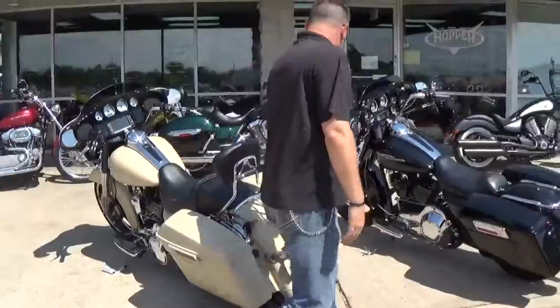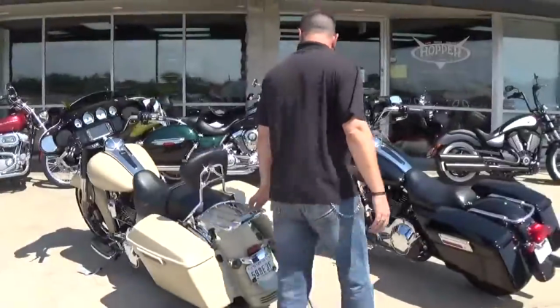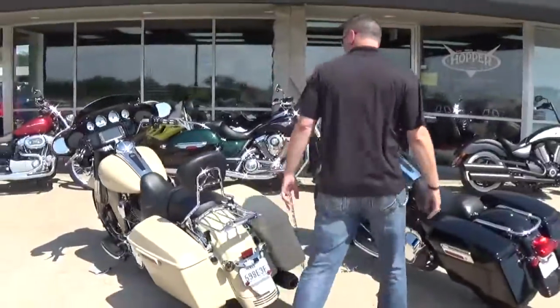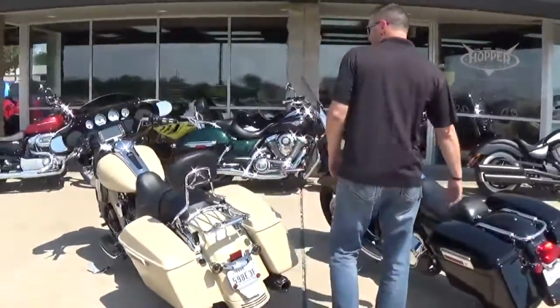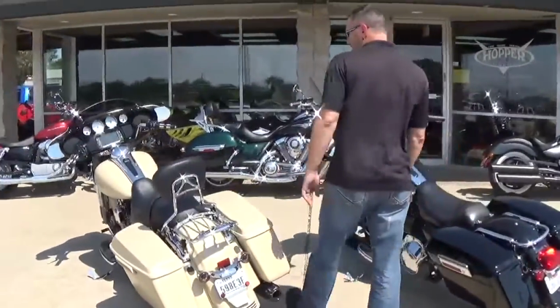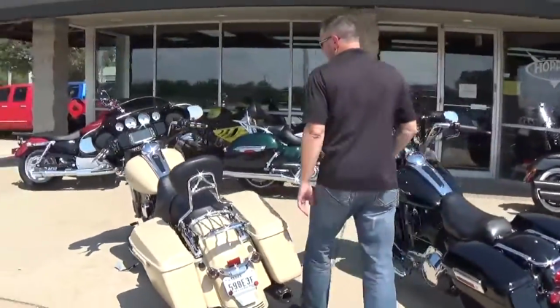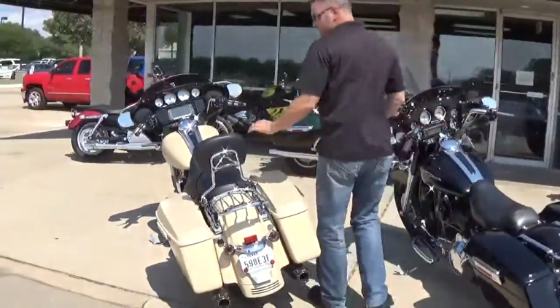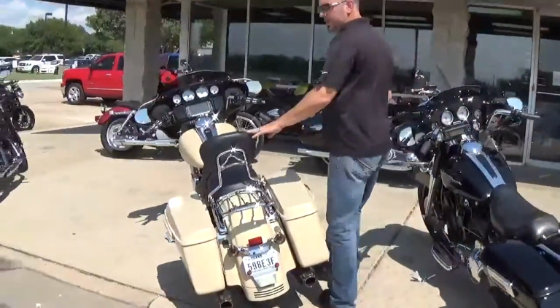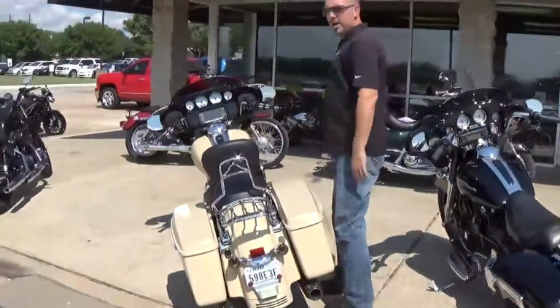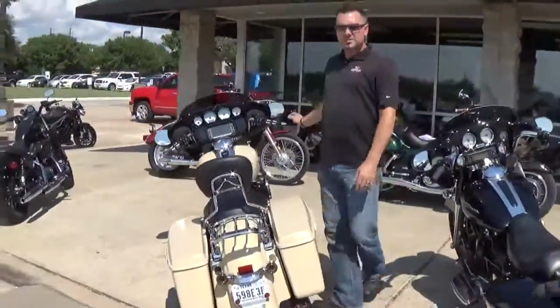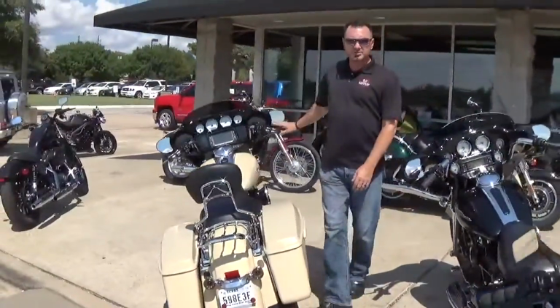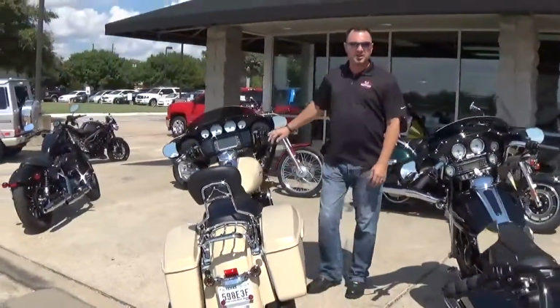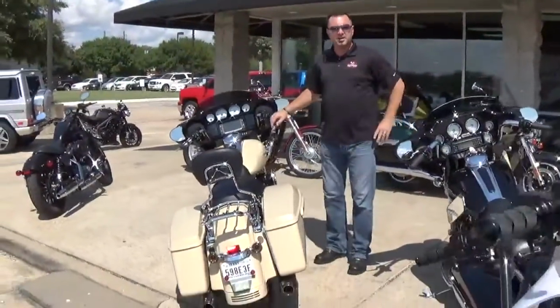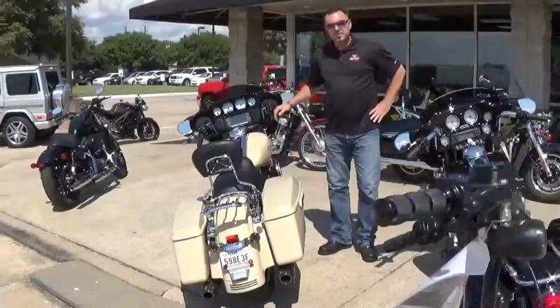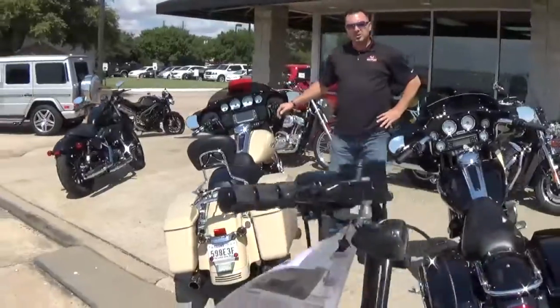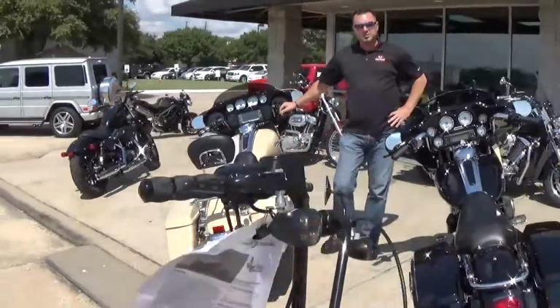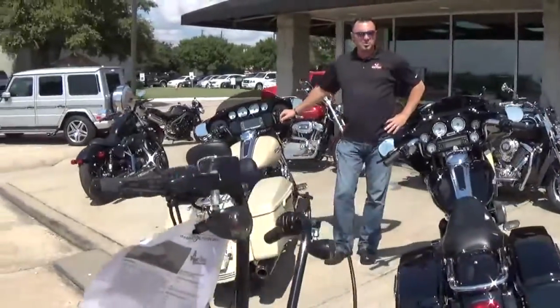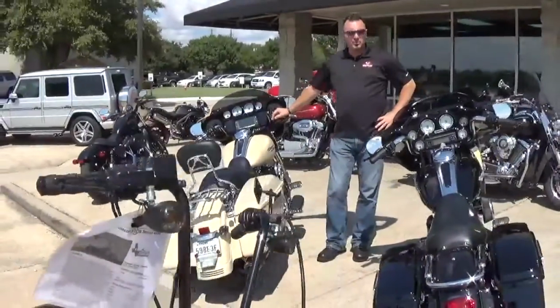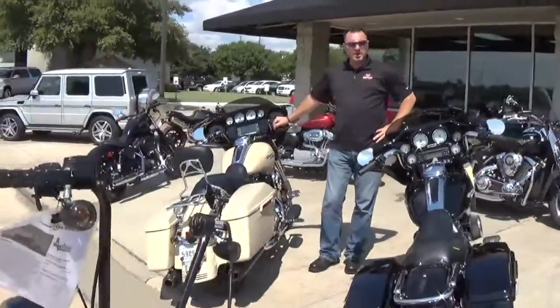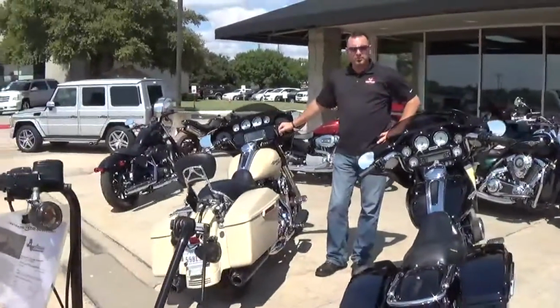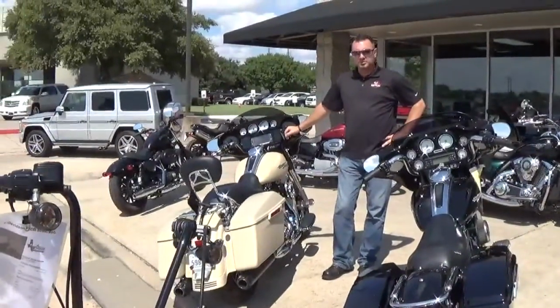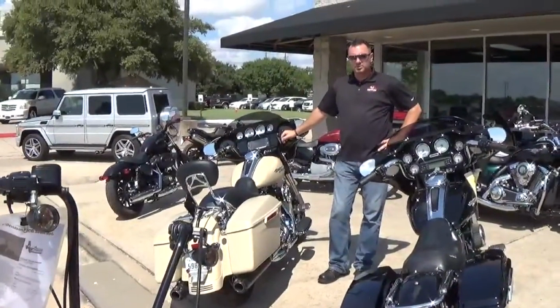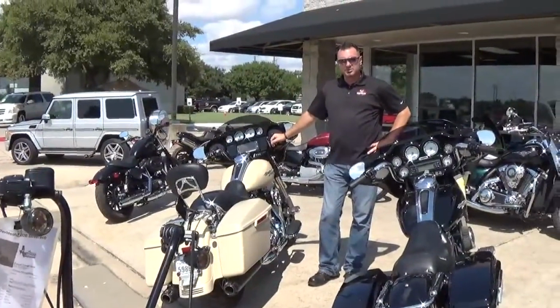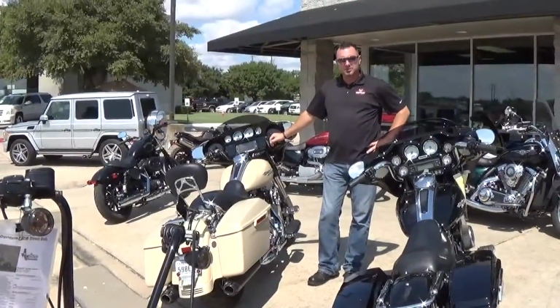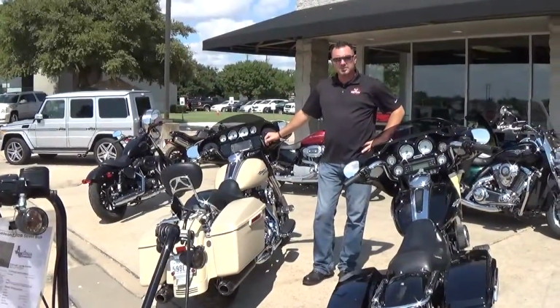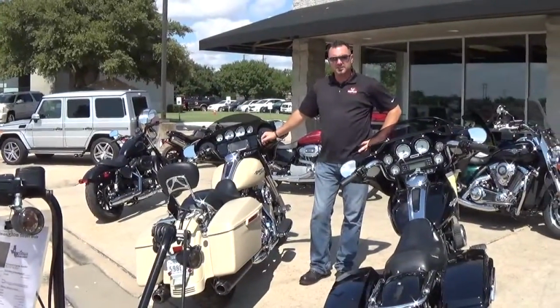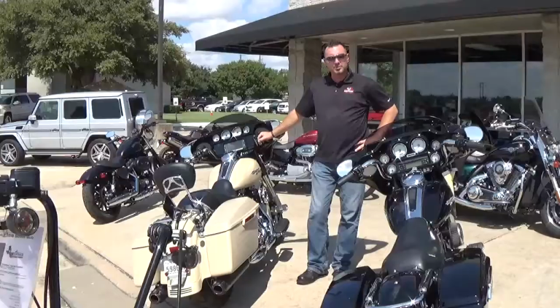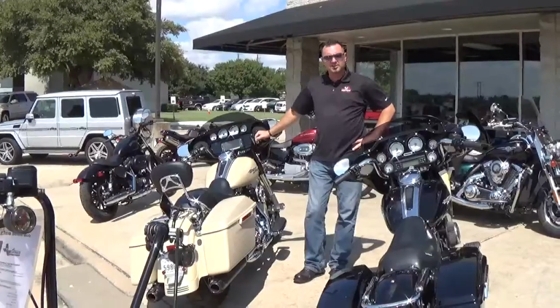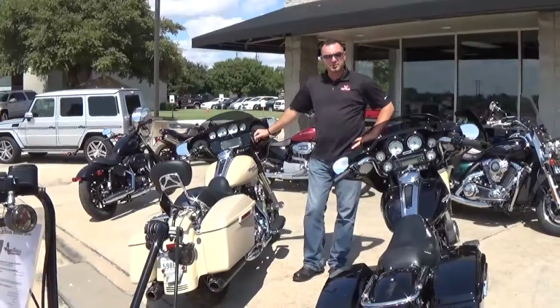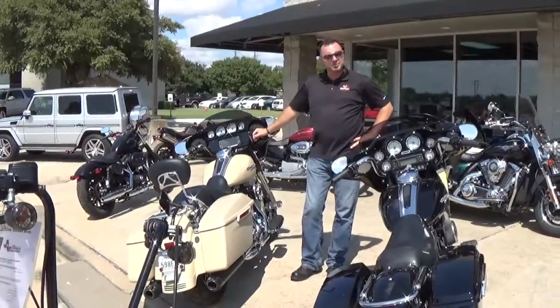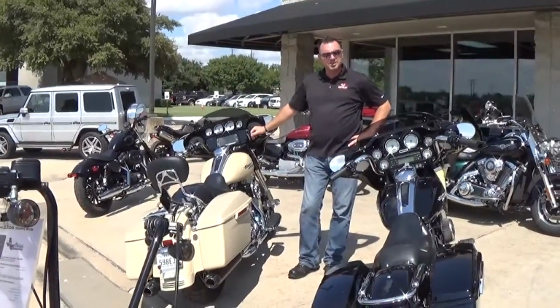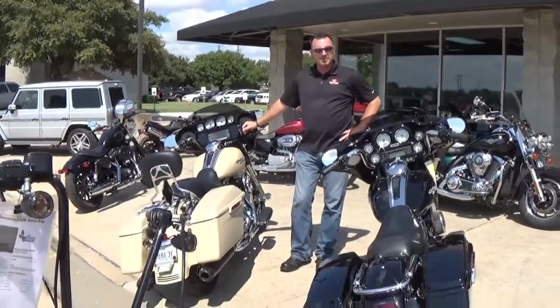If you'd like some more information on it, you can find us on the web at hoppercyclecenter.com. You can also reach us at 214-544-0102. Again, my name is David, Hopper Cycle Center — best bike shop in Texas.